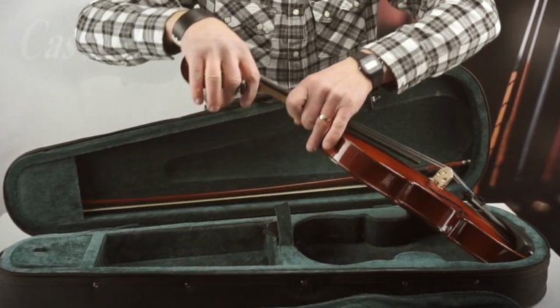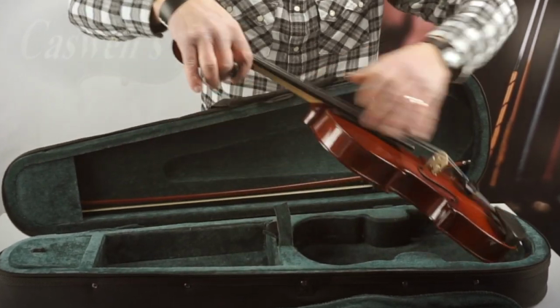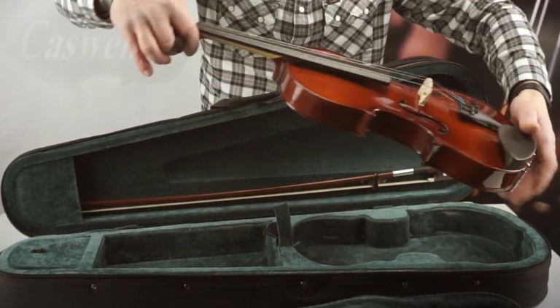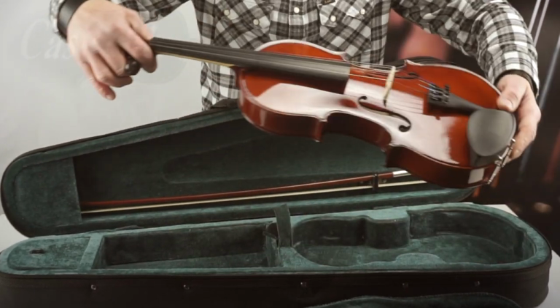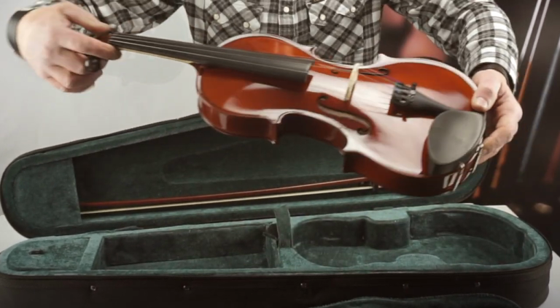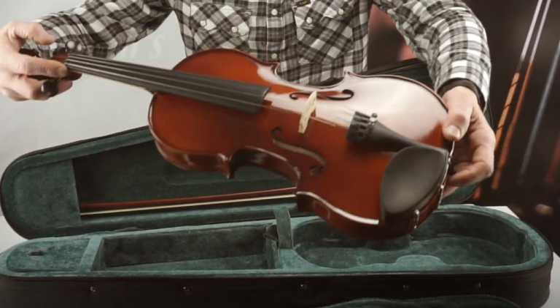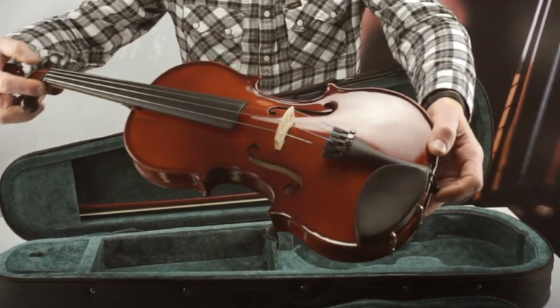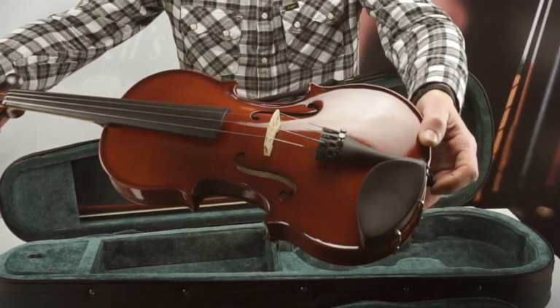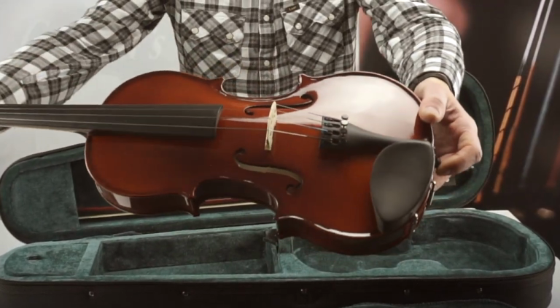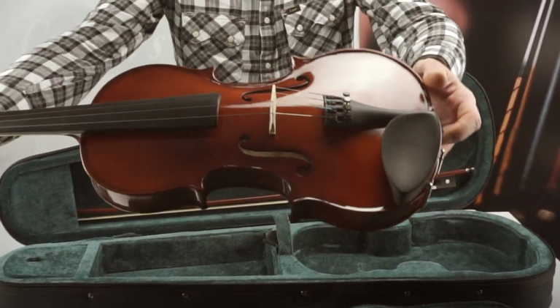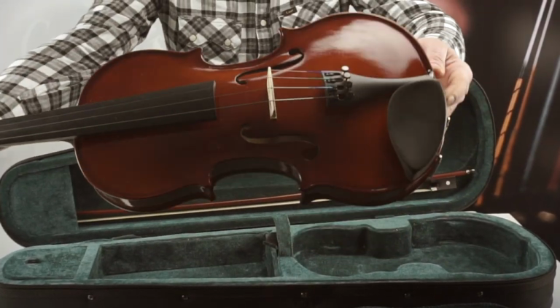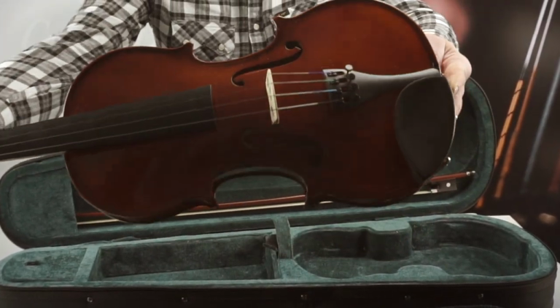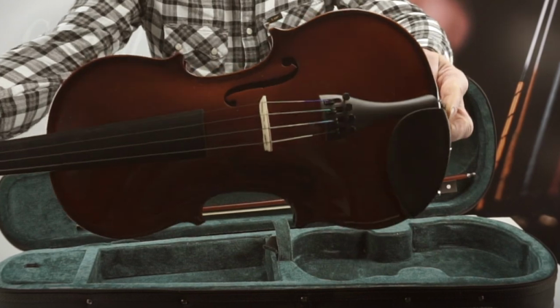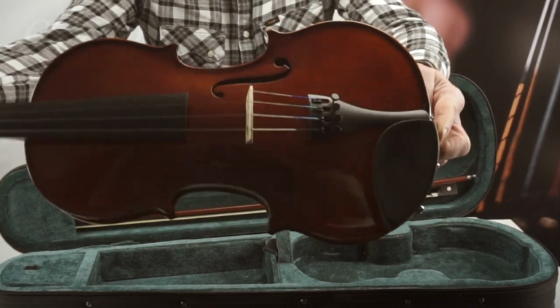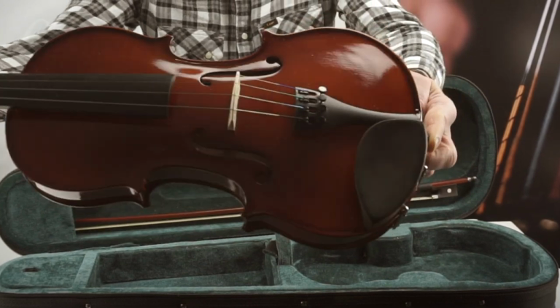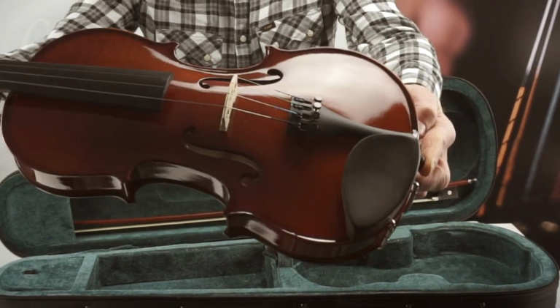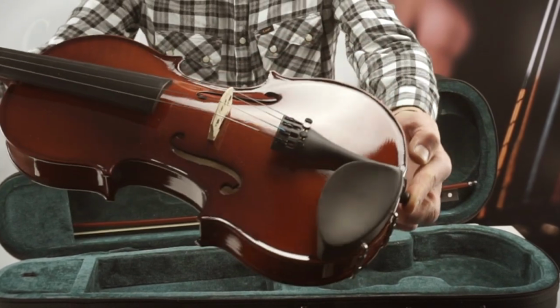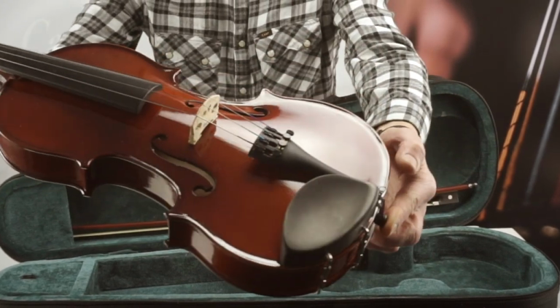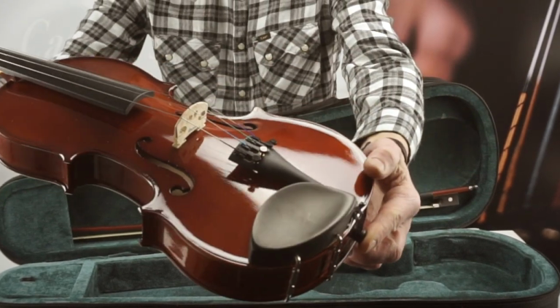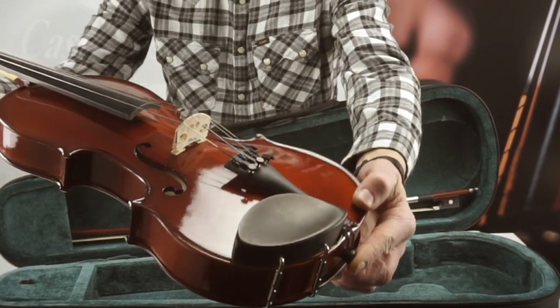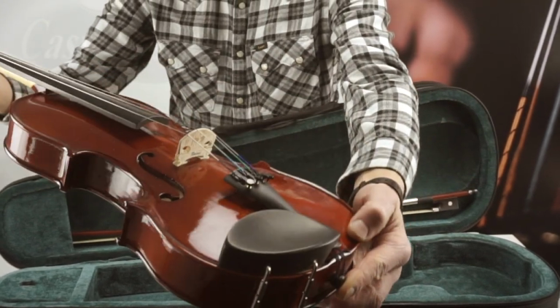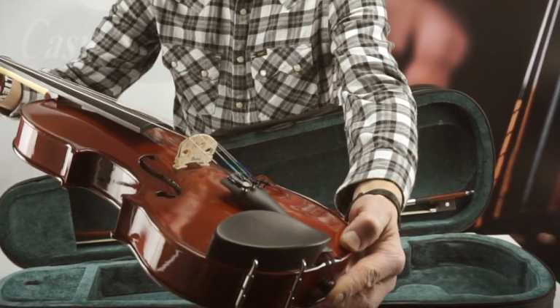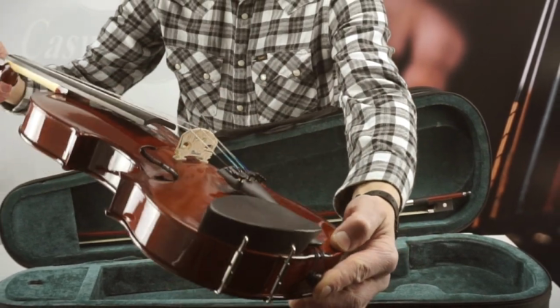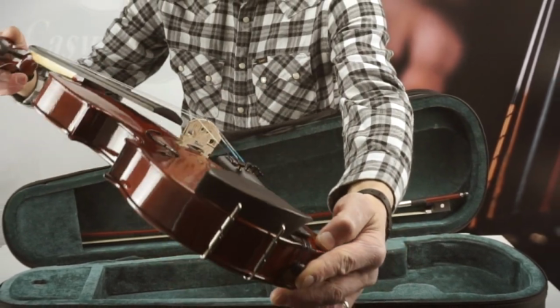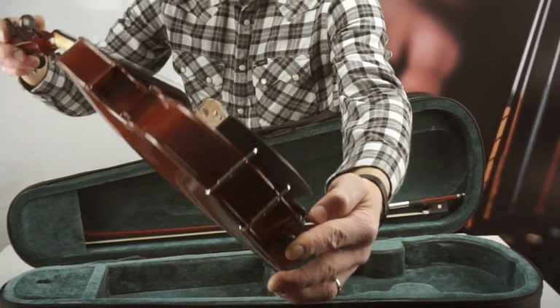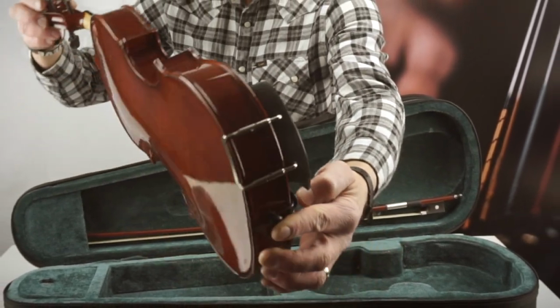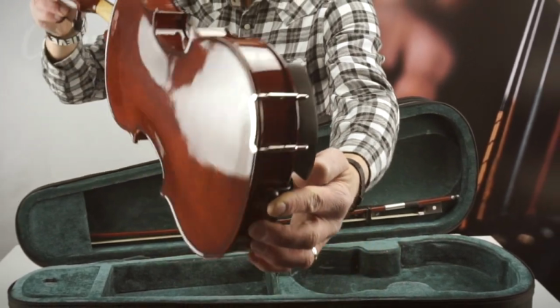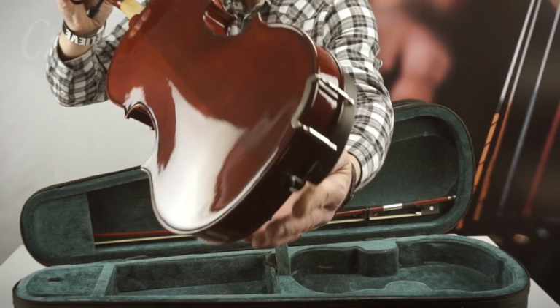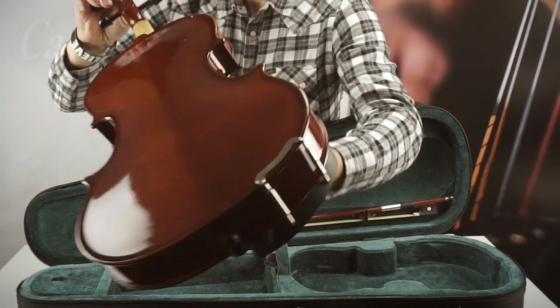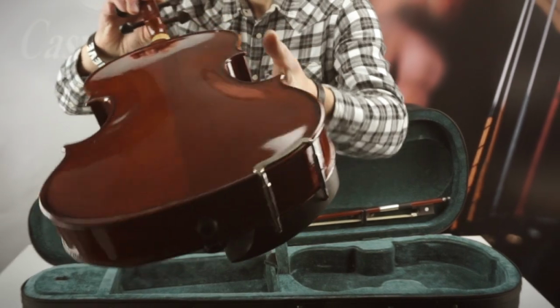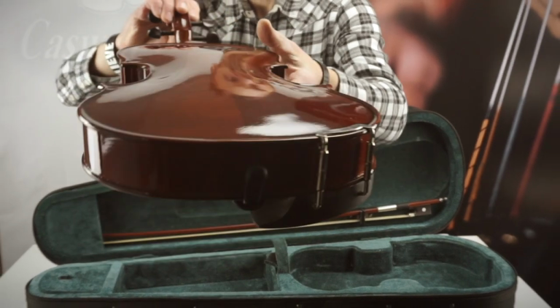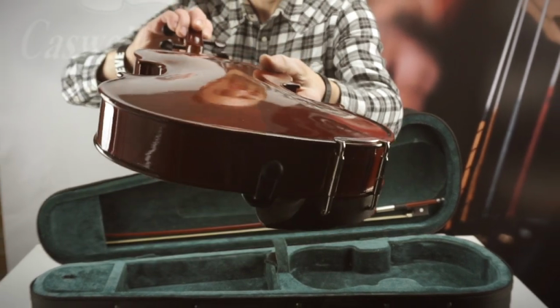The Primavera 100 is hand-carved in maple and spruce with inlaid purfling. The ebonised hardwood fingerboard has an ebony top nut. It has ebony pegs and an ebony tika chin rest.